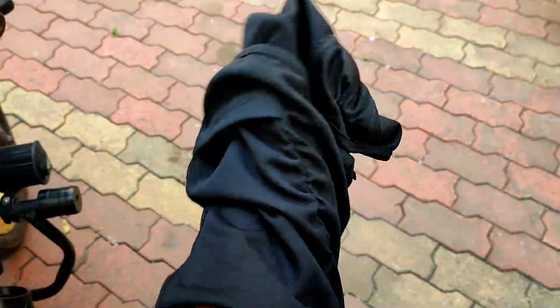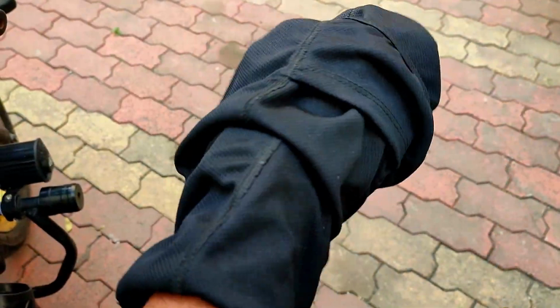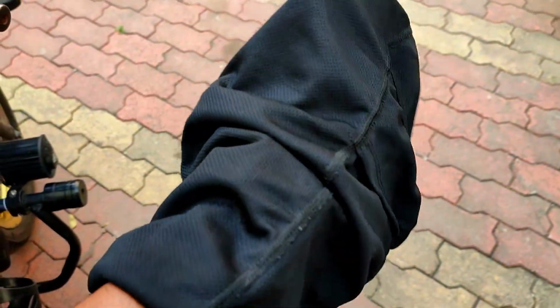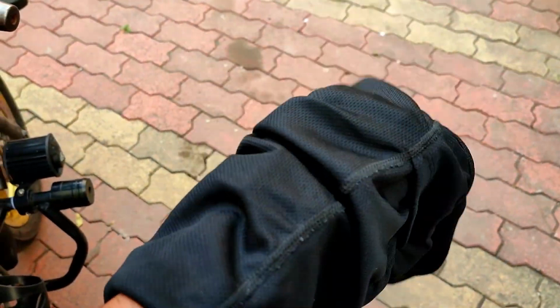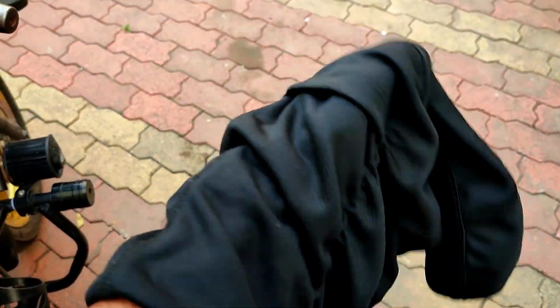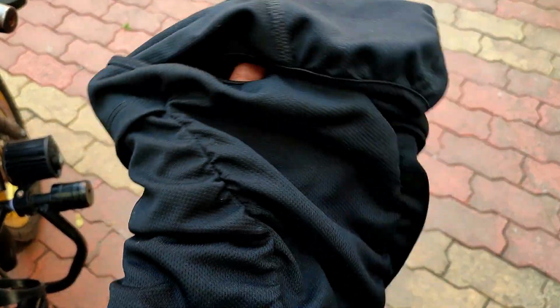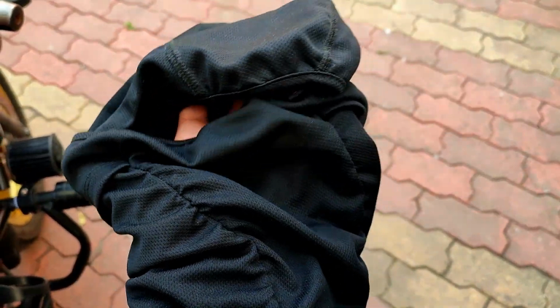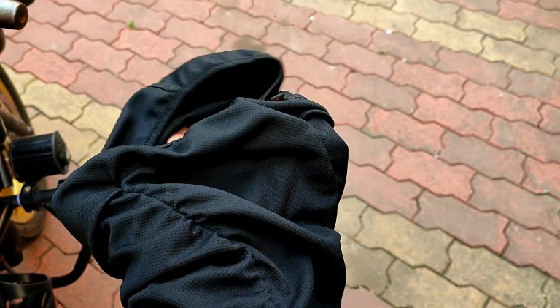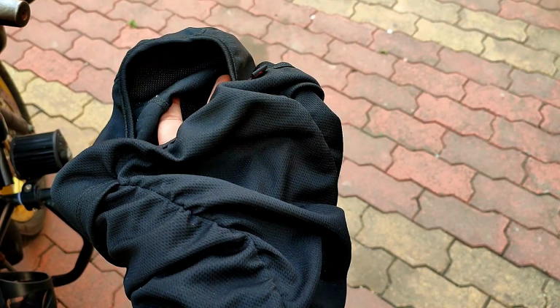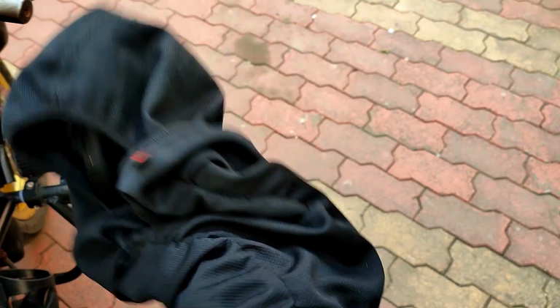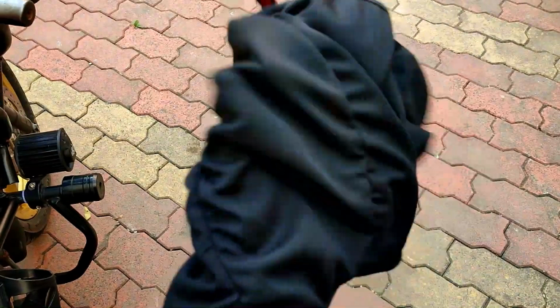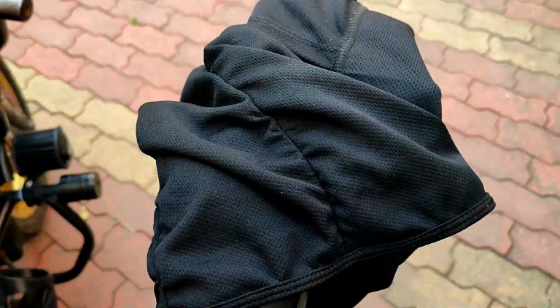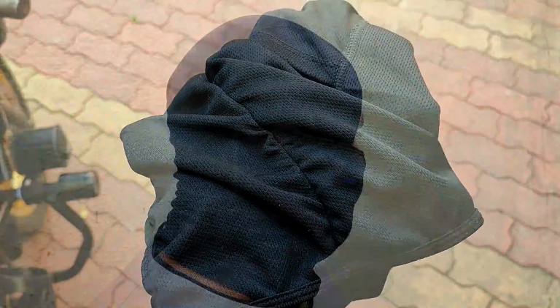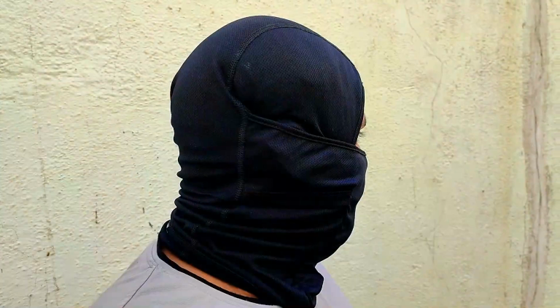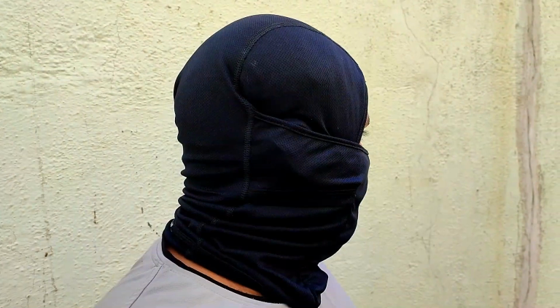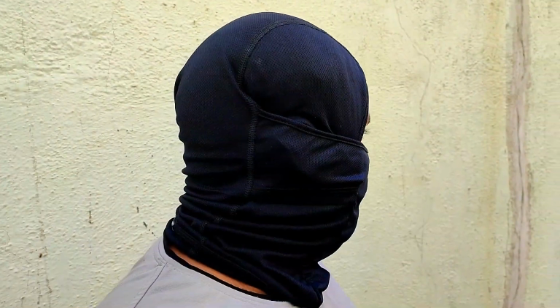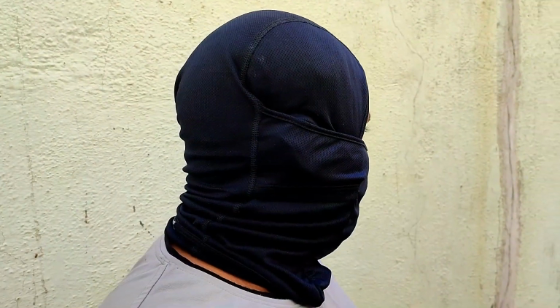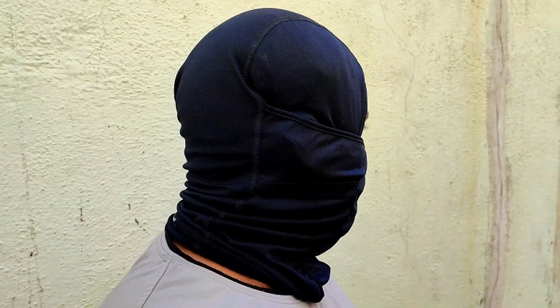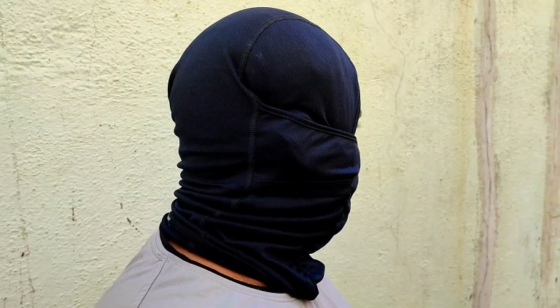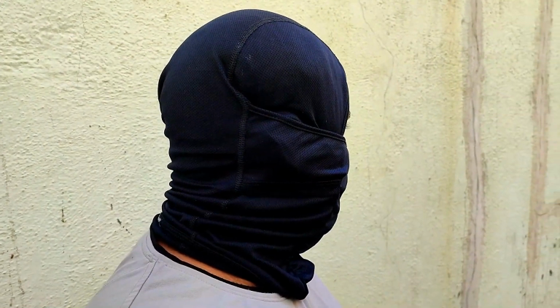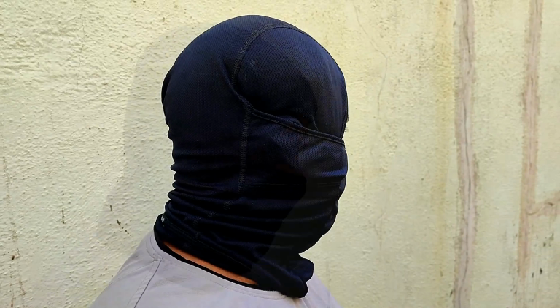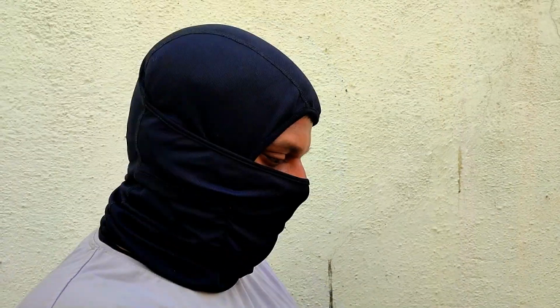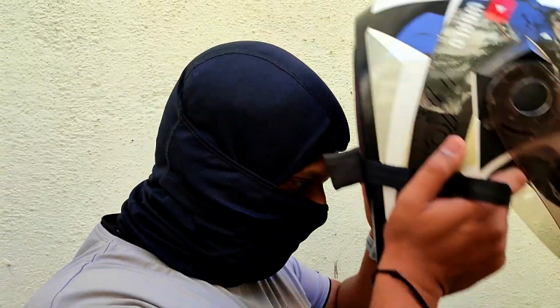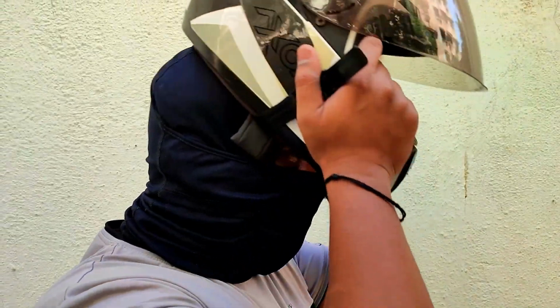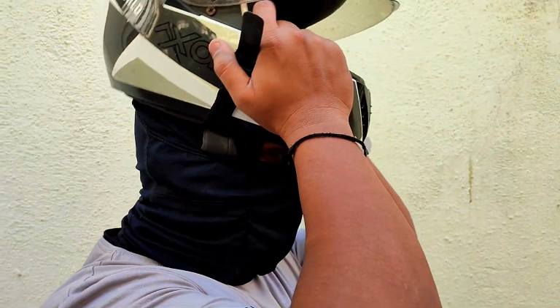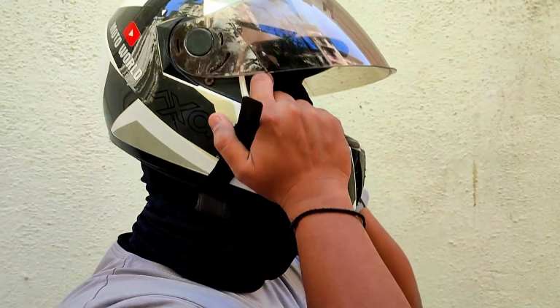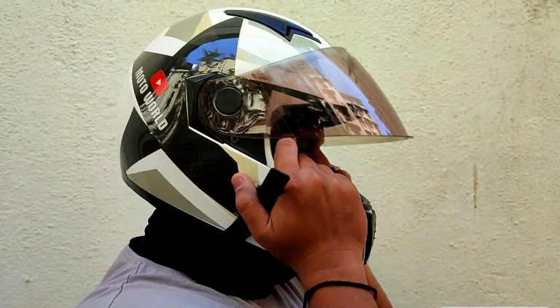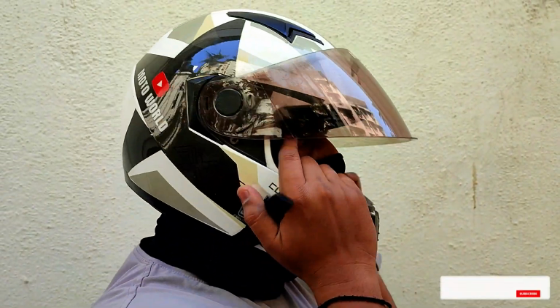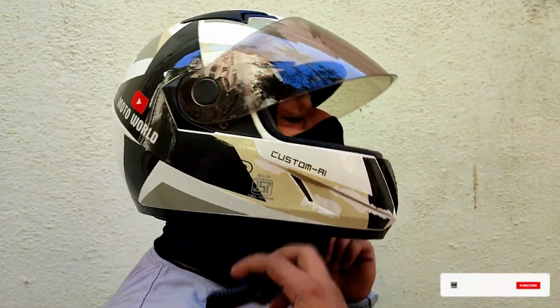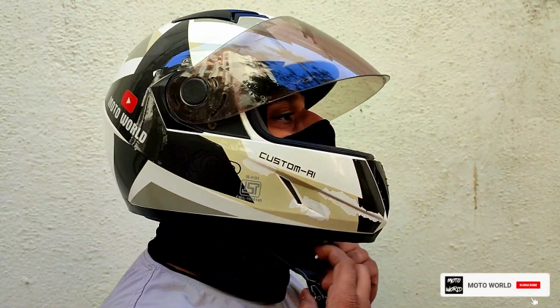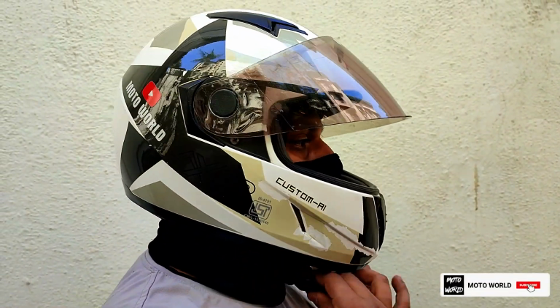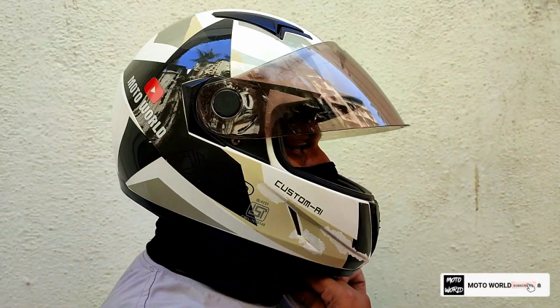The fabric is quick dry and it is extremely soft. It's unisex and its universal size fits well. It feels good and comfortable inside the helmet — it's breathable and protects from dust.